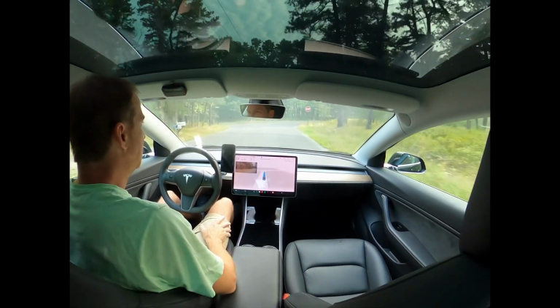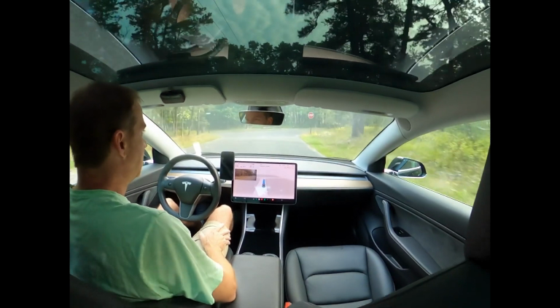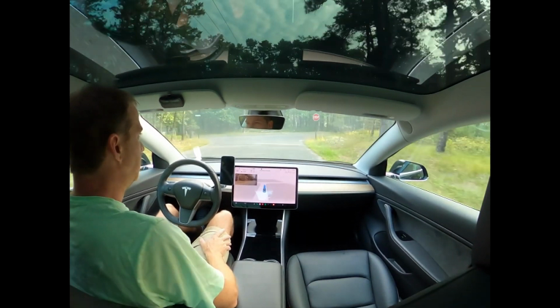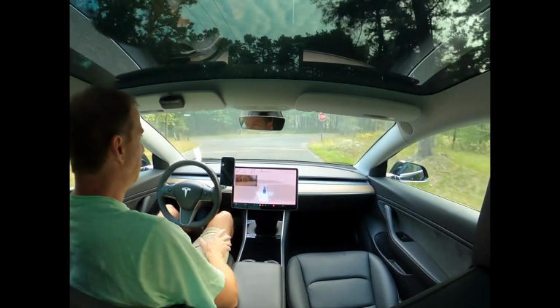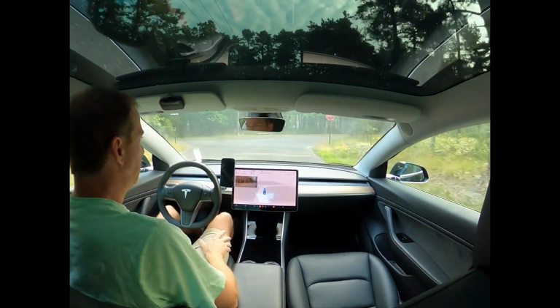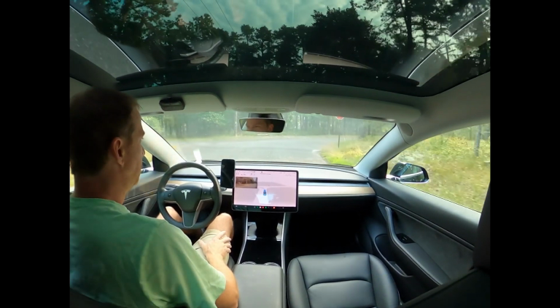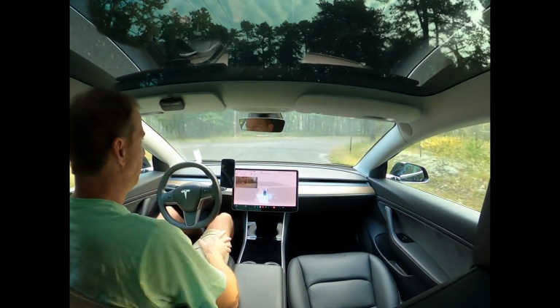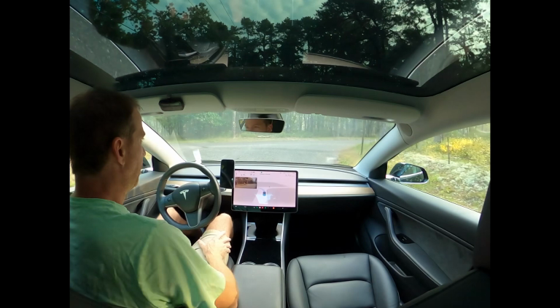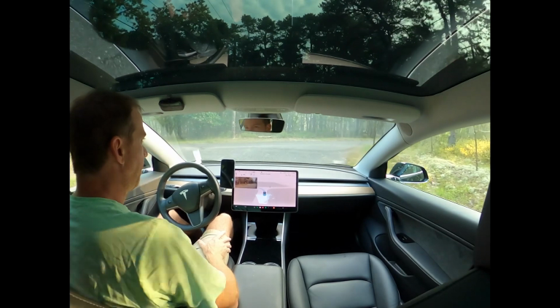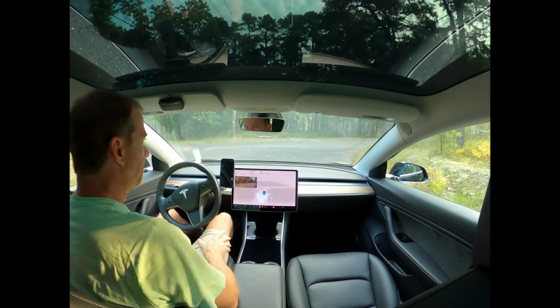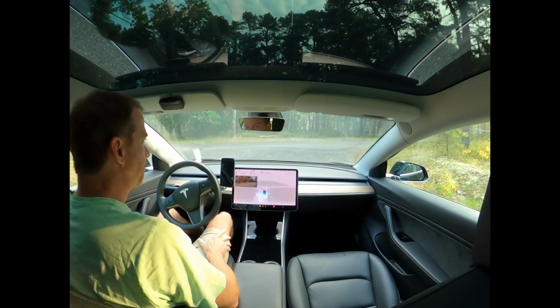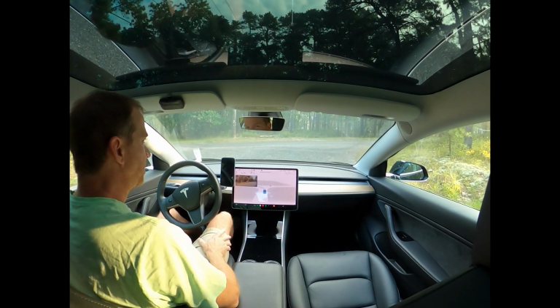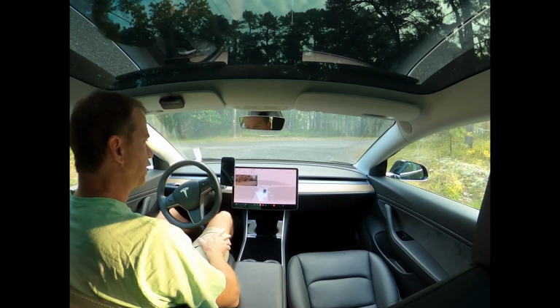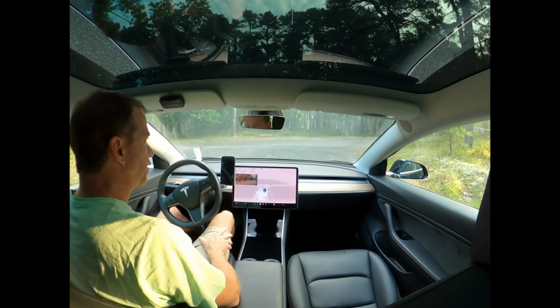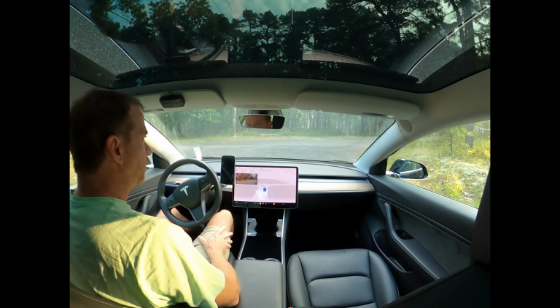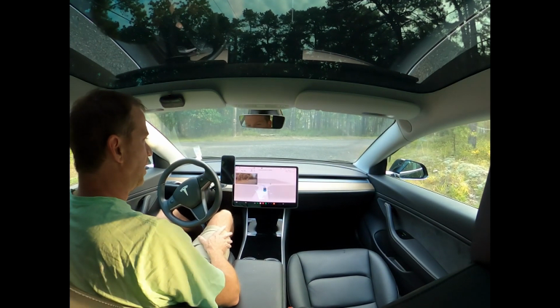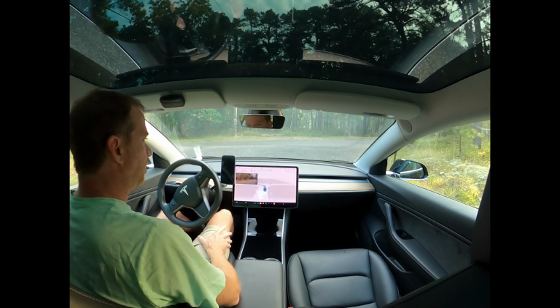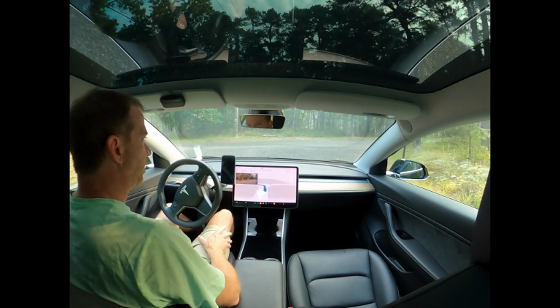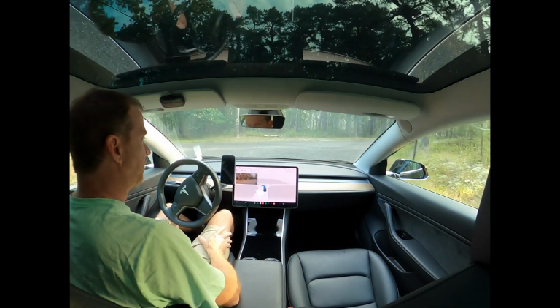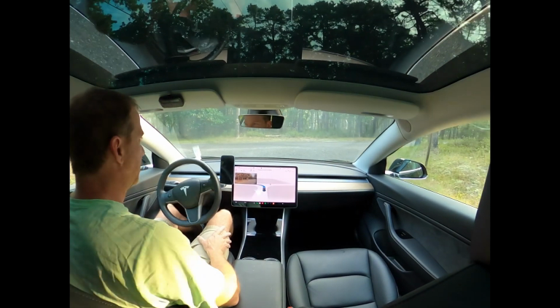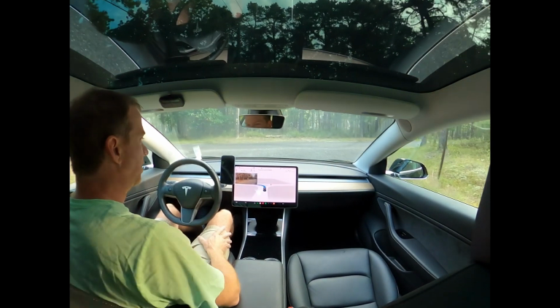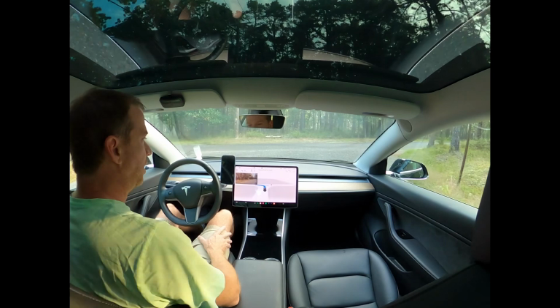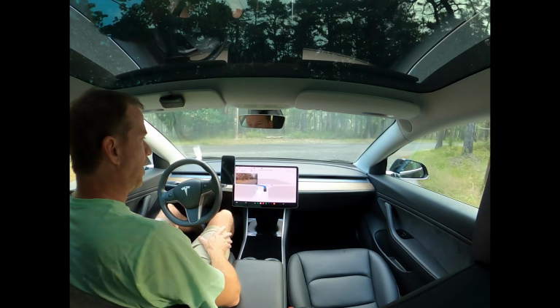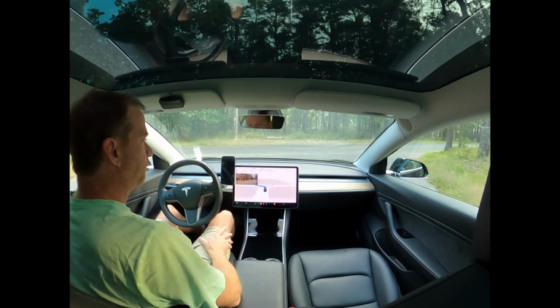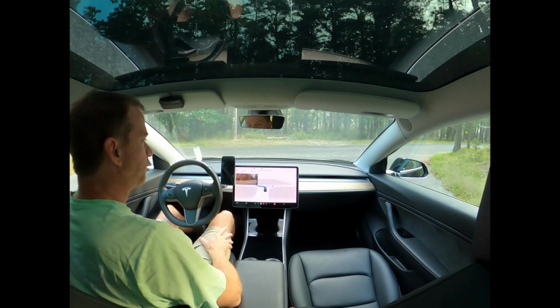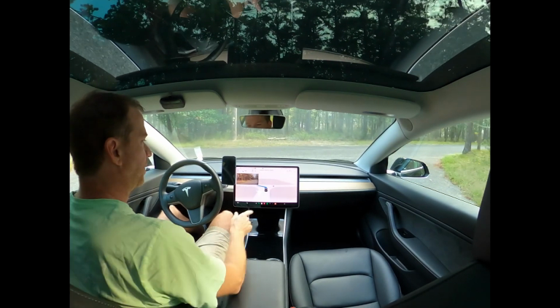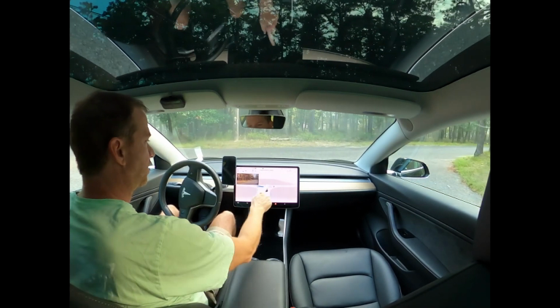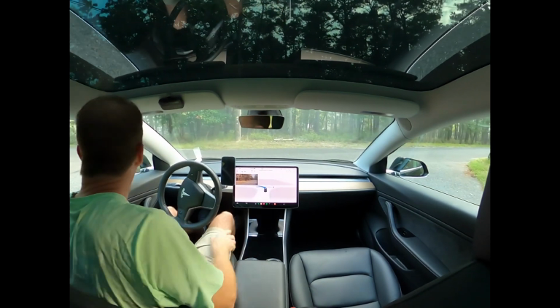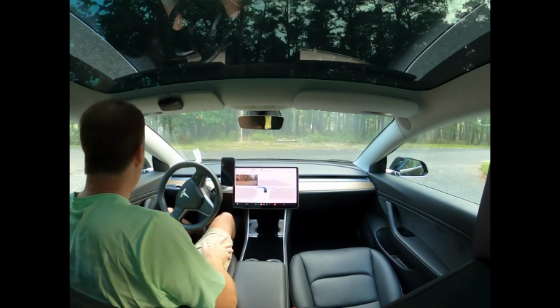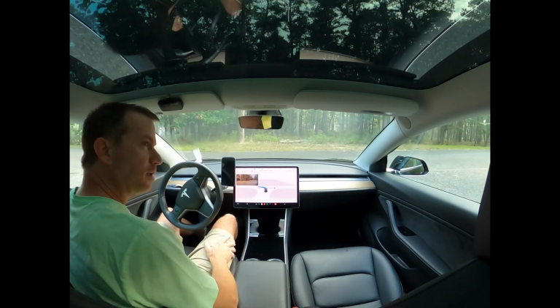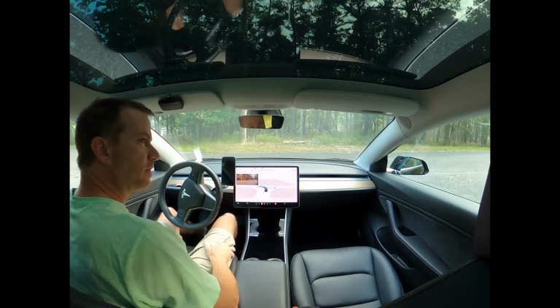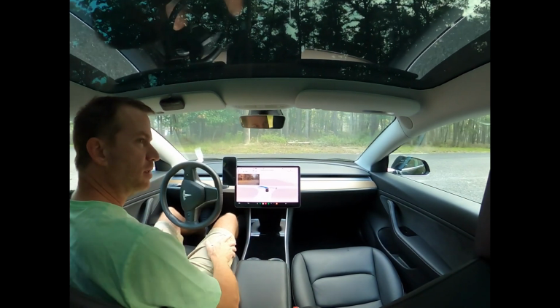First stop sign. Stopped a little sooner than the previous version did. Here's the creep line looking for visibility.